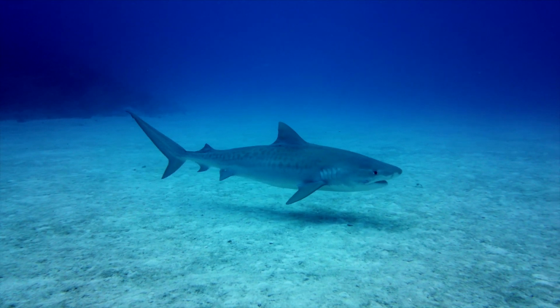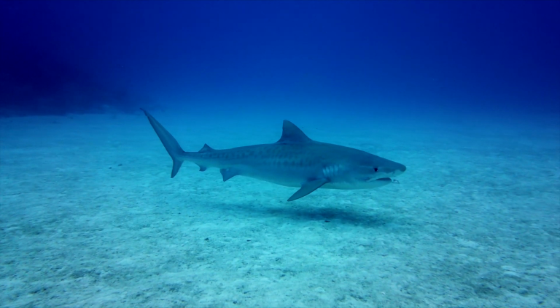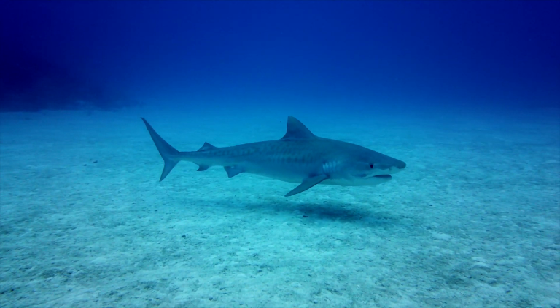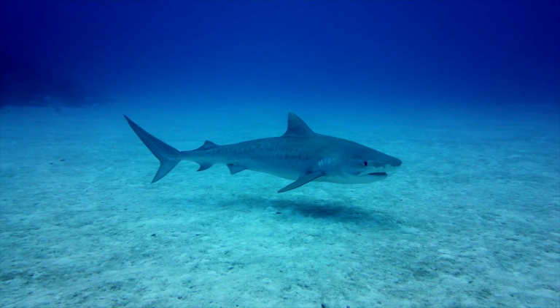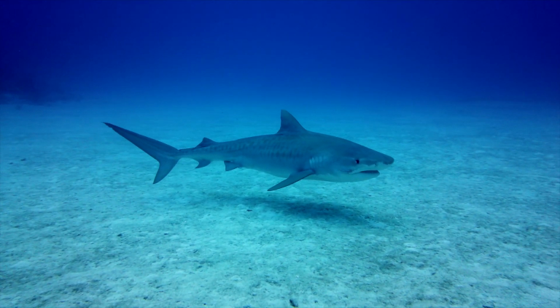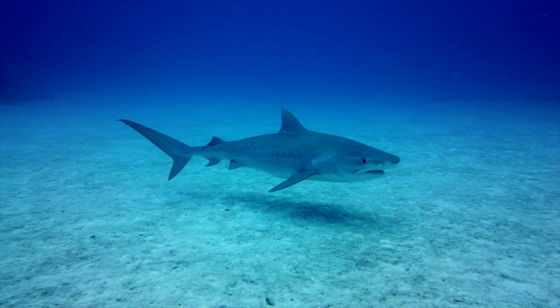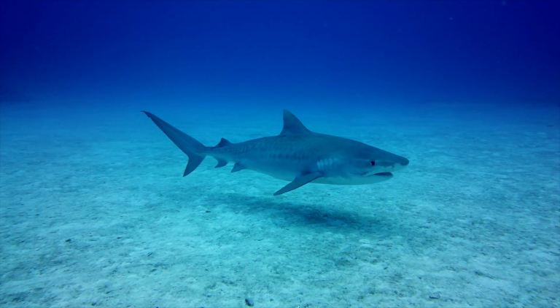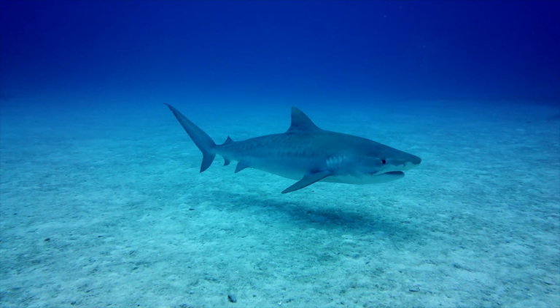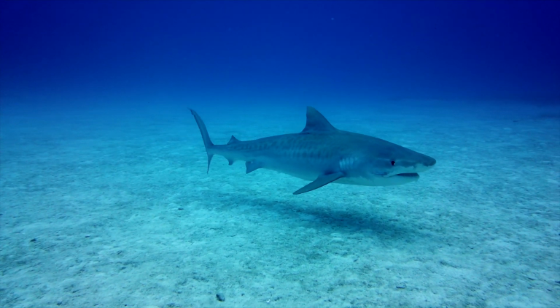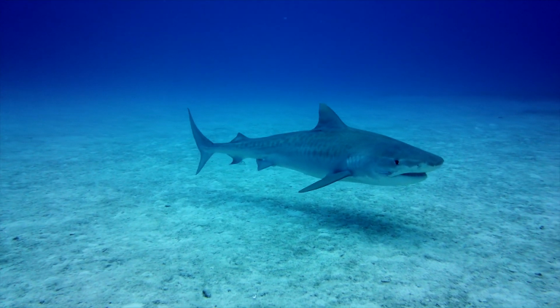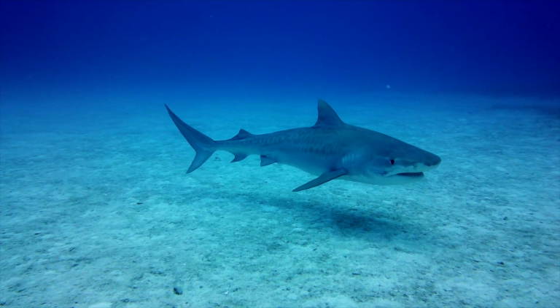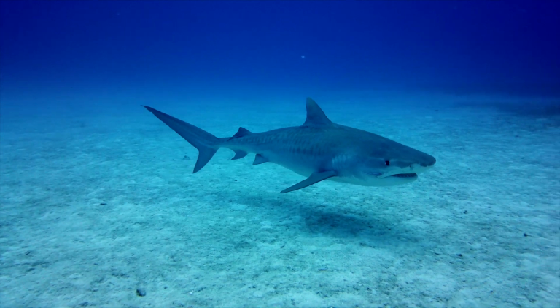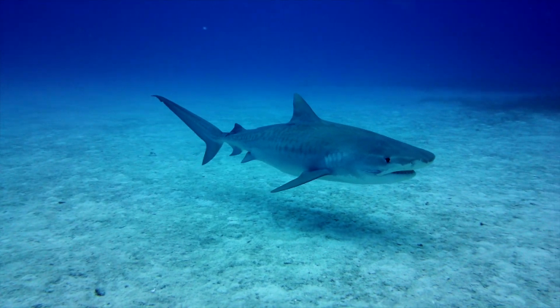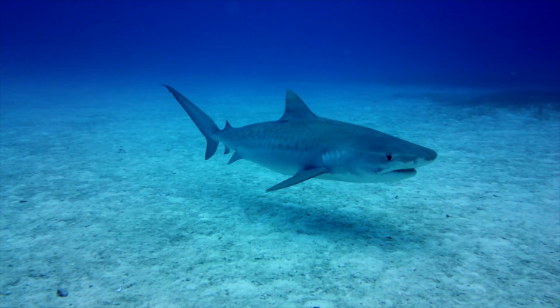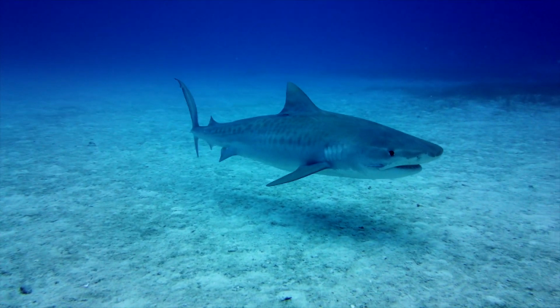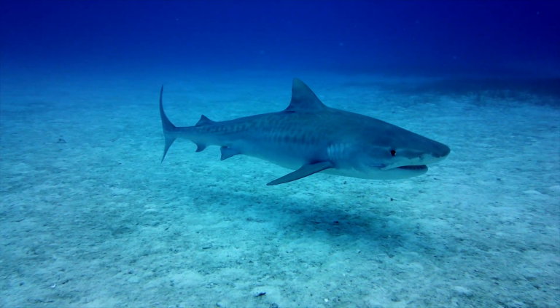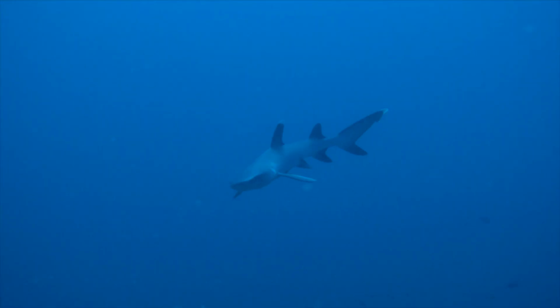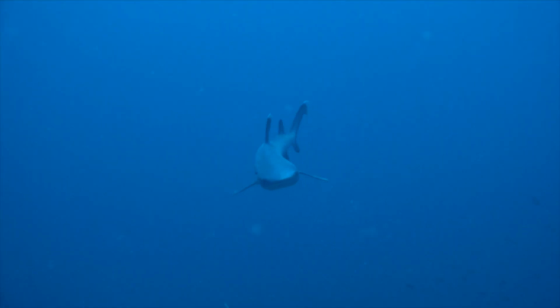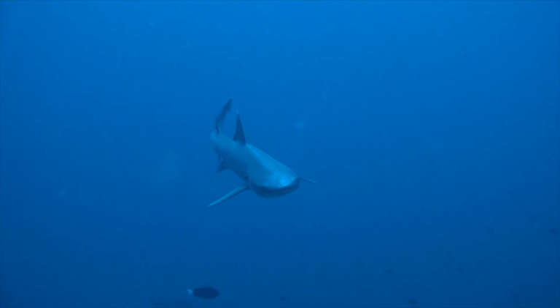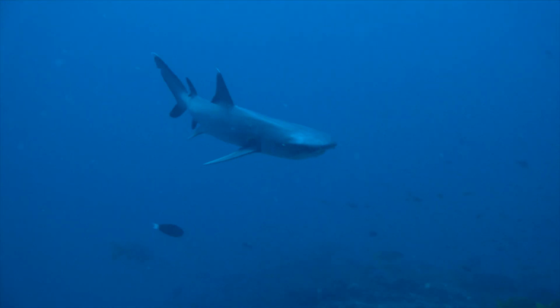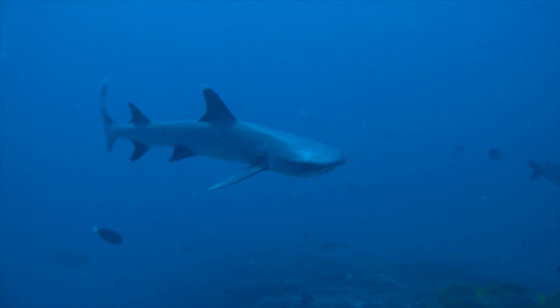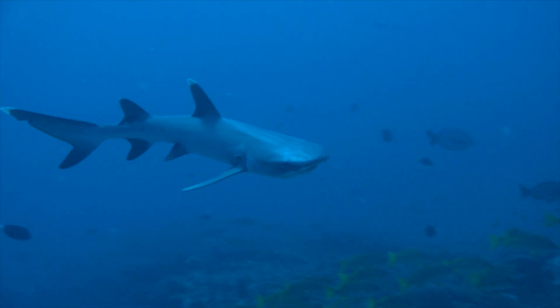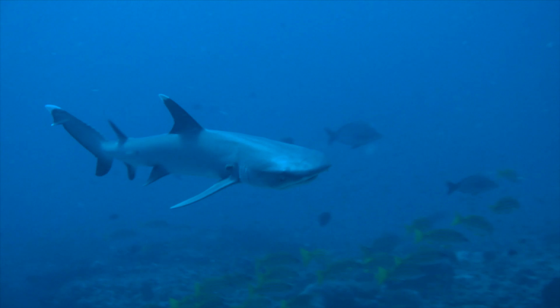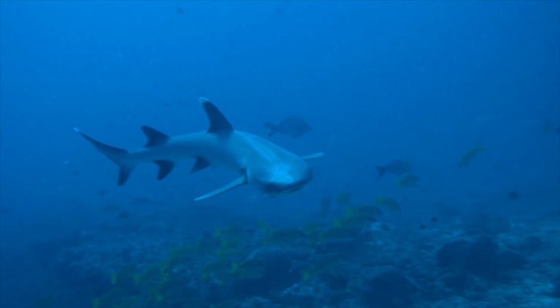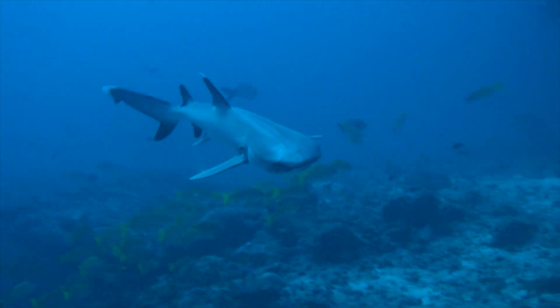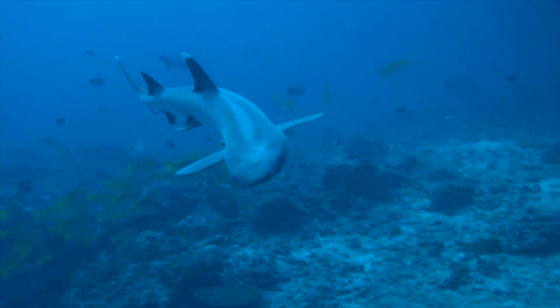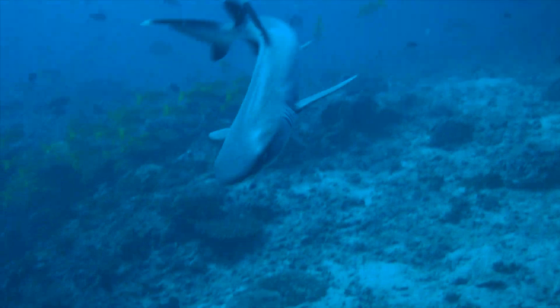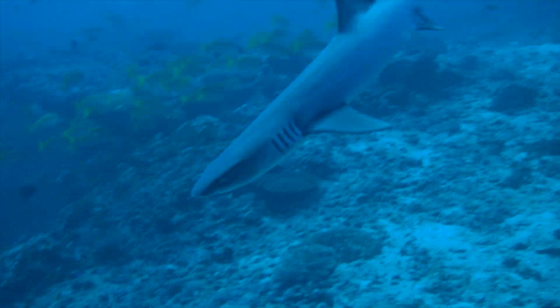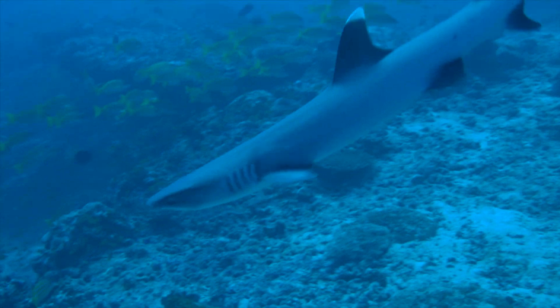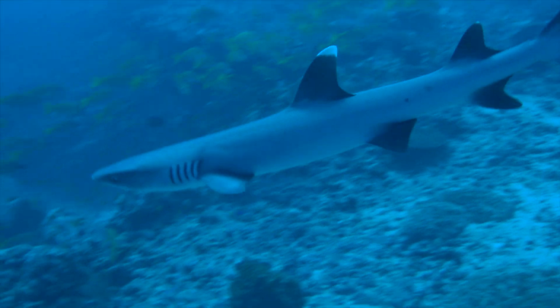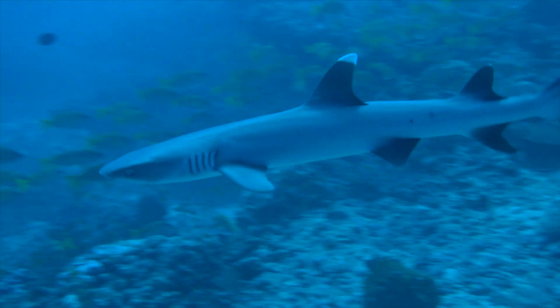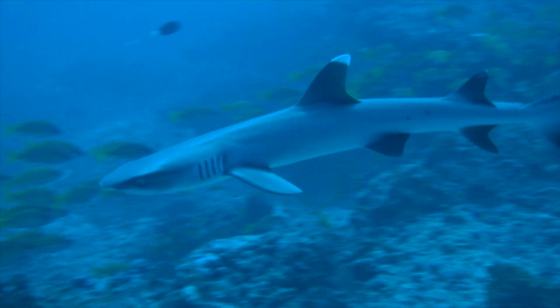A shark is a cartilaginous fish, meaning that their skeletons are made entirely of cartilage, not bone. They don't have swim bladders; instead they have a very large two-lobed liver.